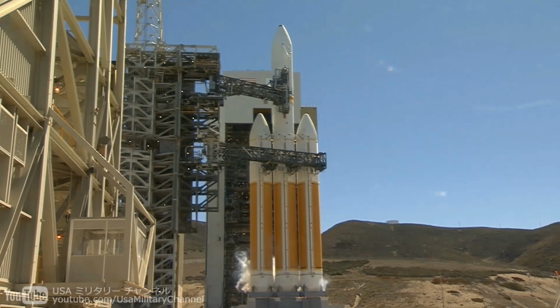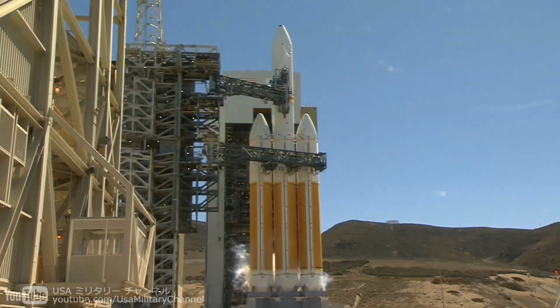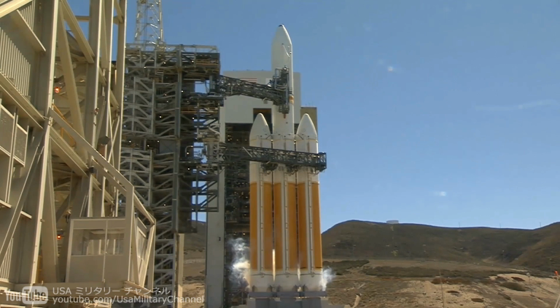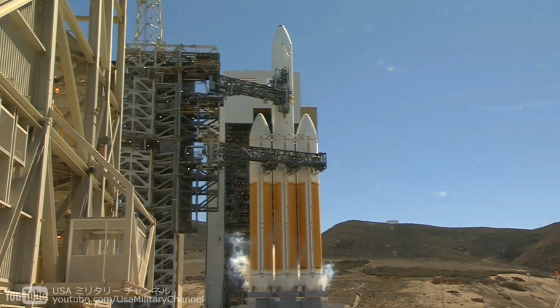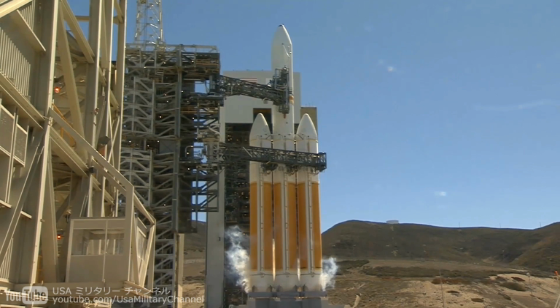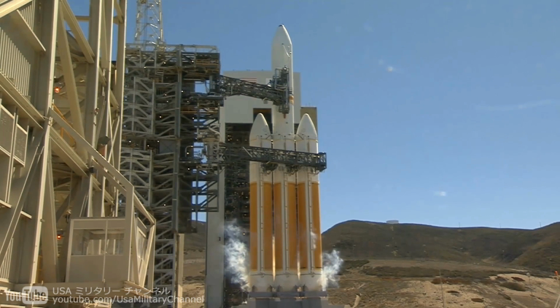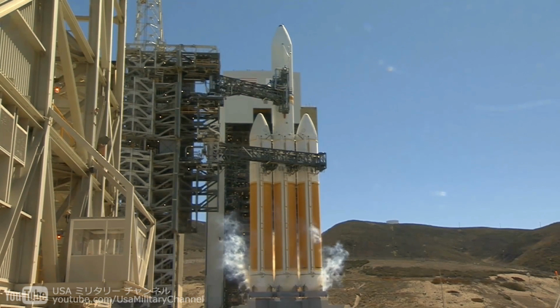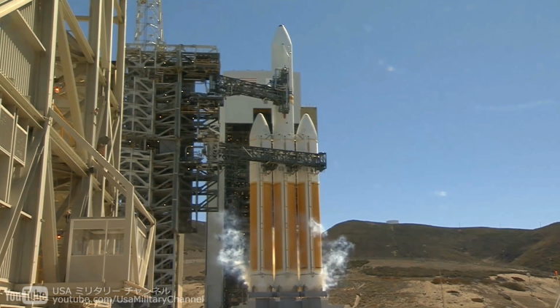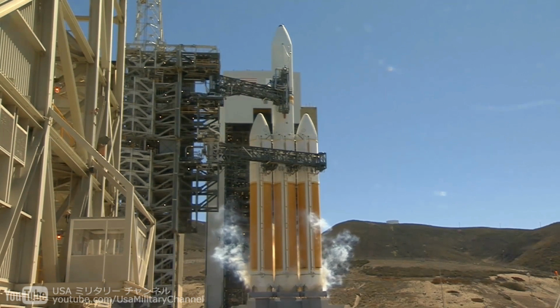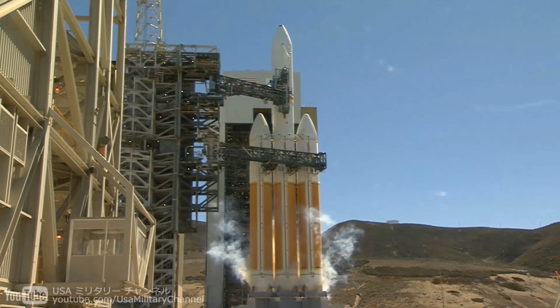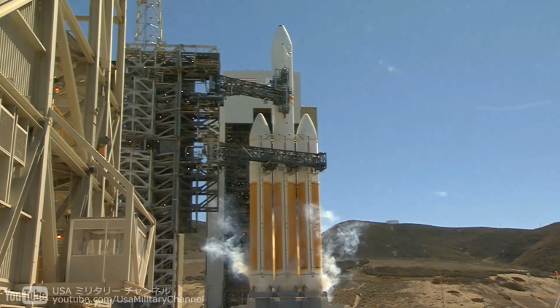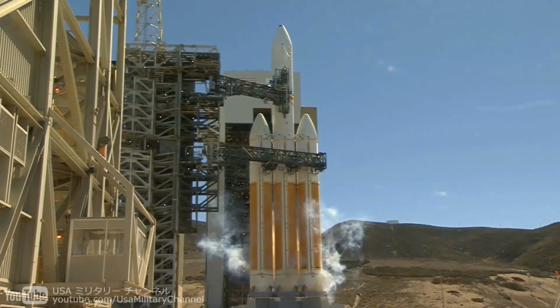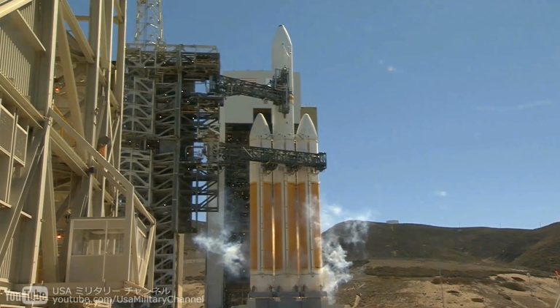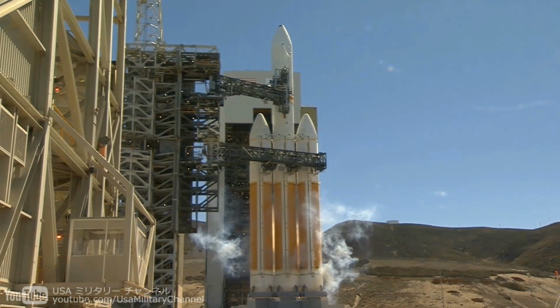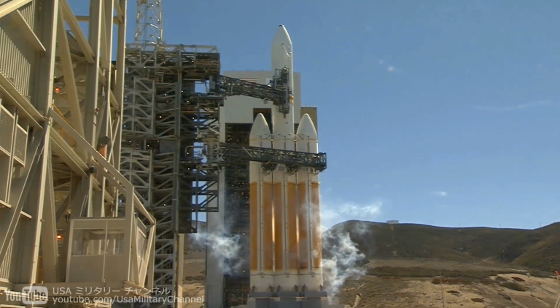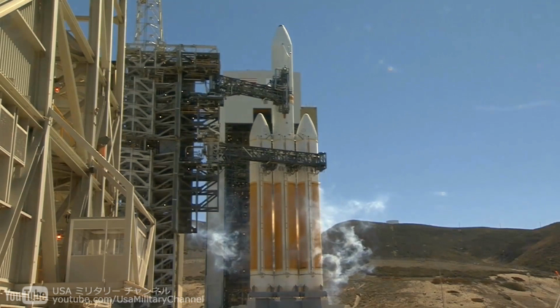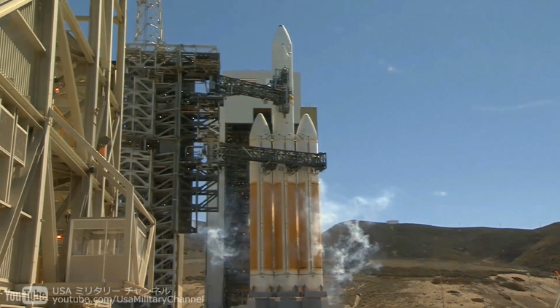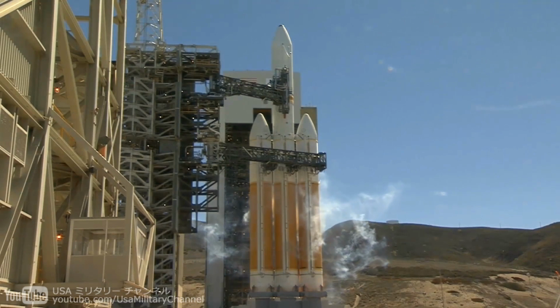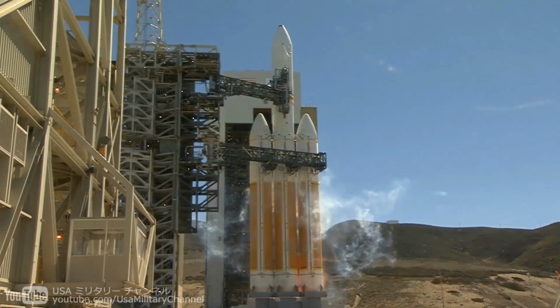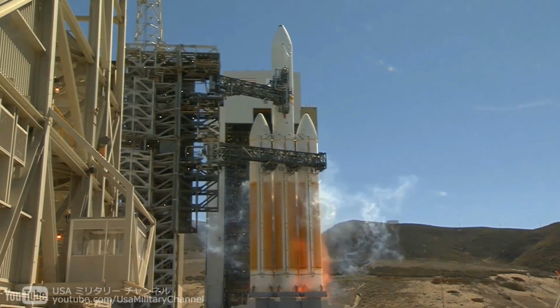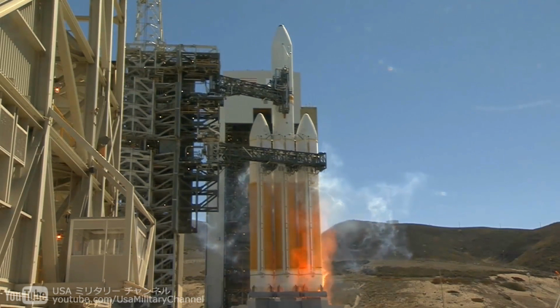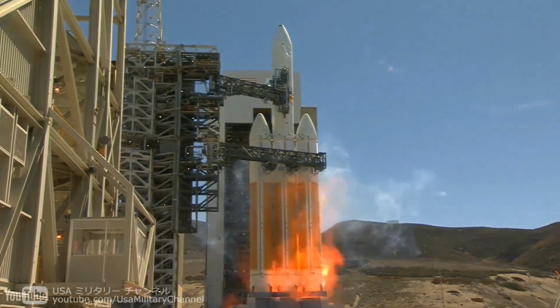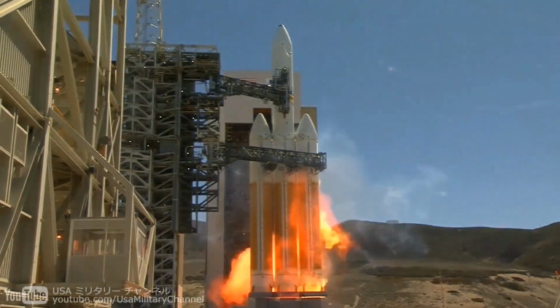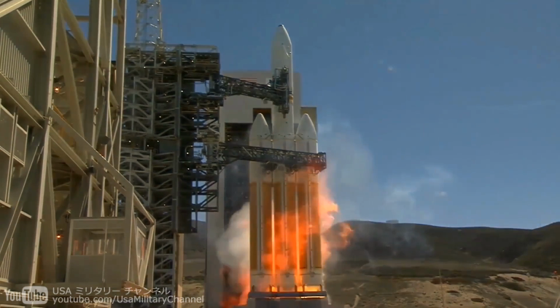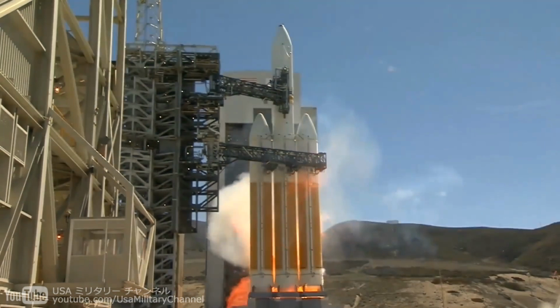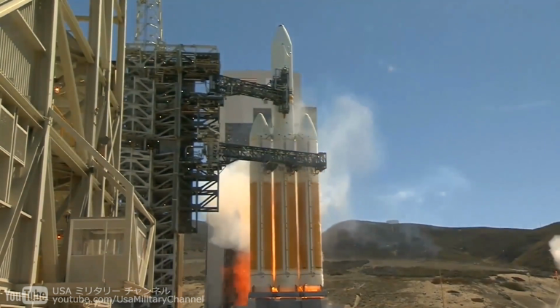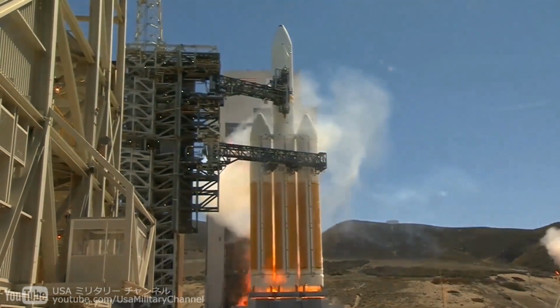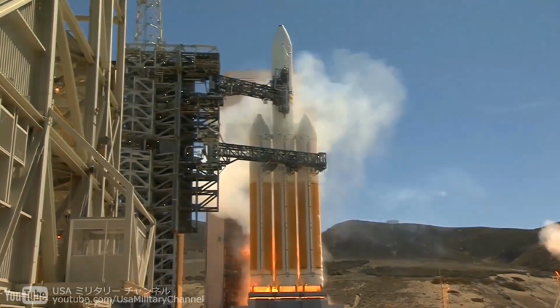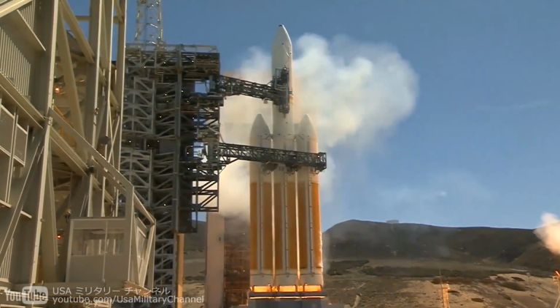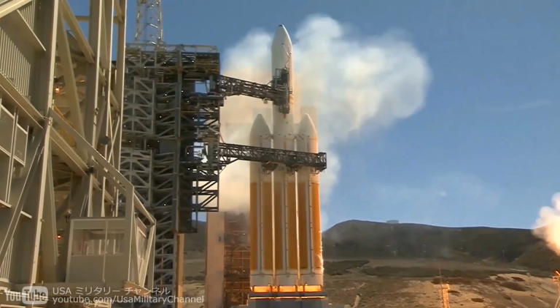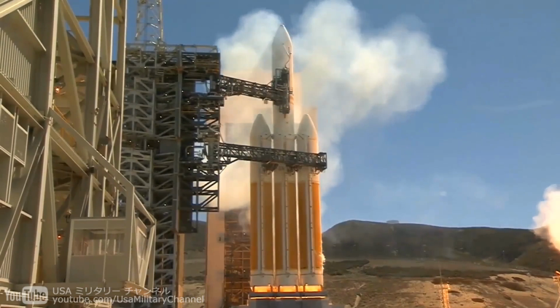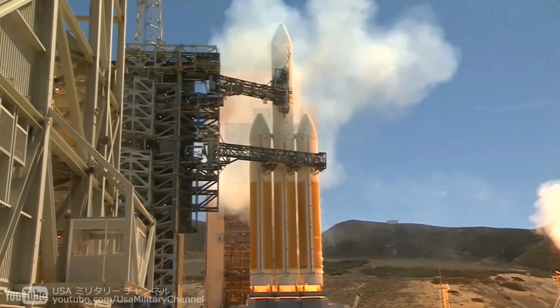T-minus 10, 9, 8, 7, 6, 5, 4, 3 — we have ignition of the RS-68 engines — 2, 1, 0.